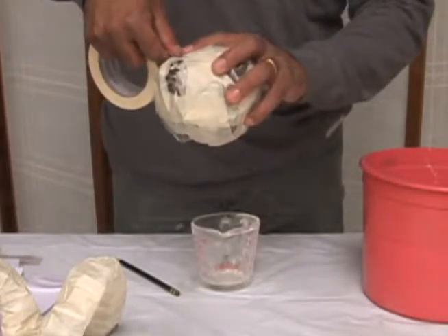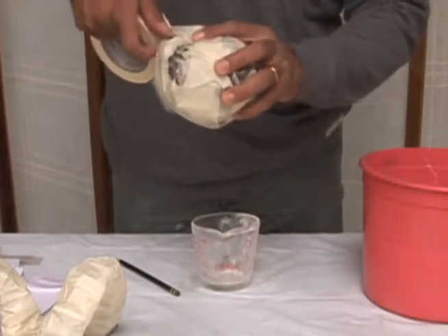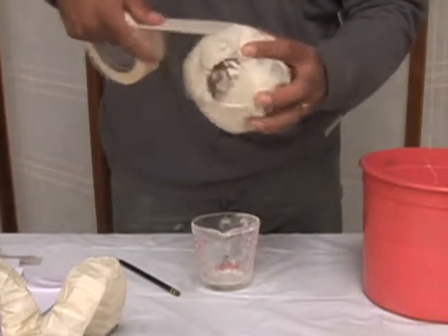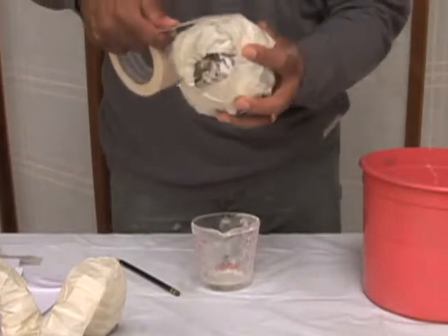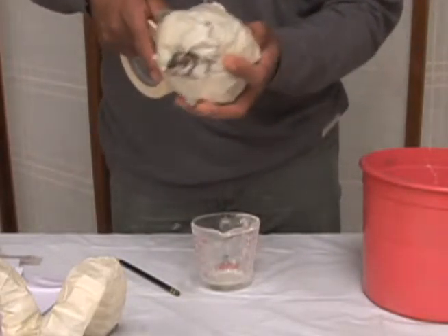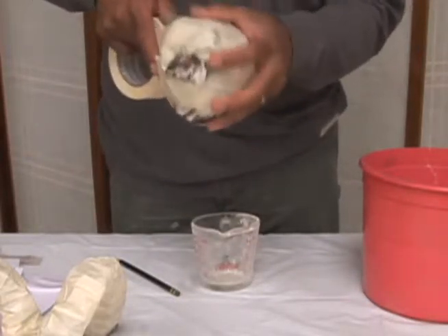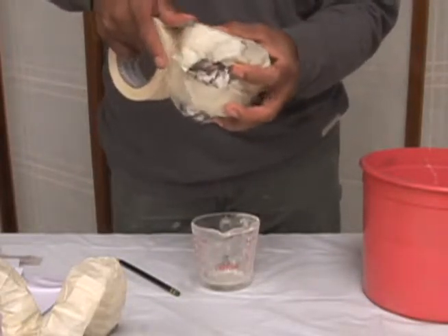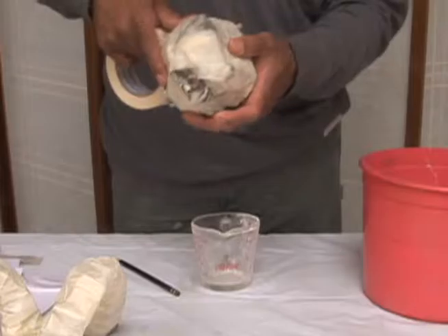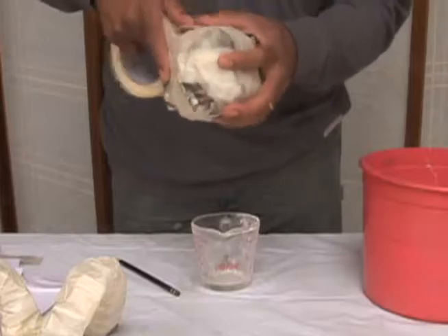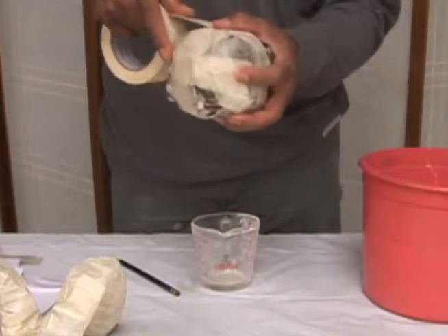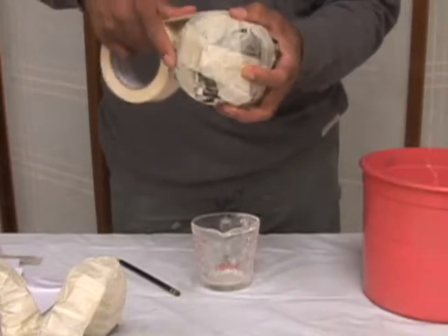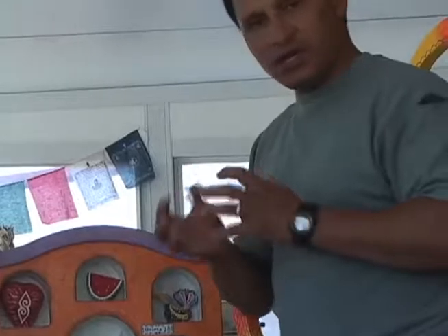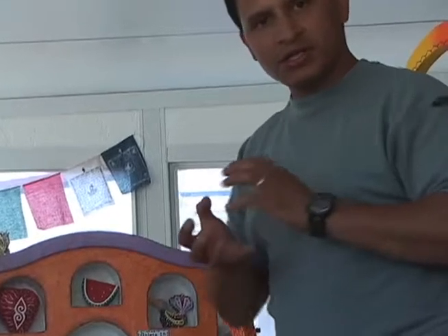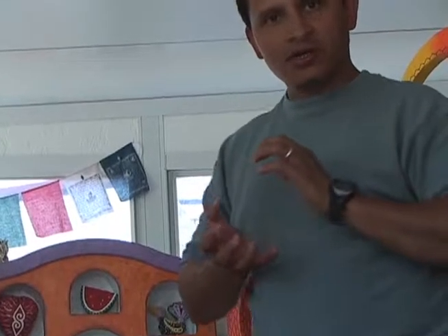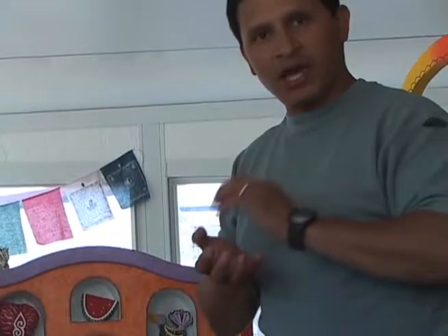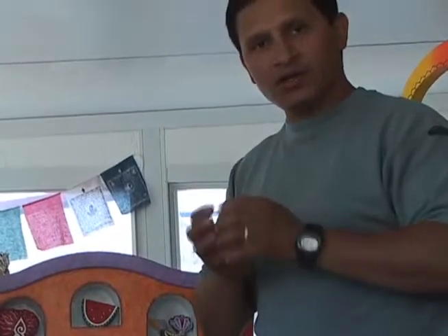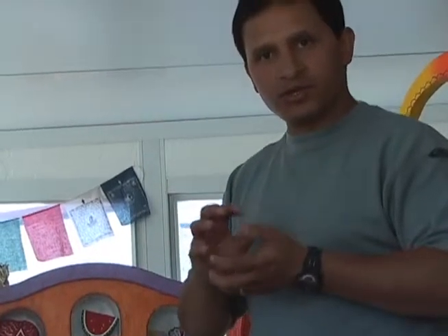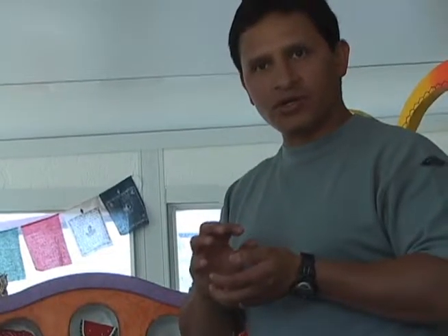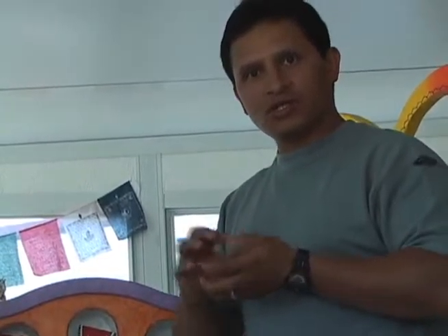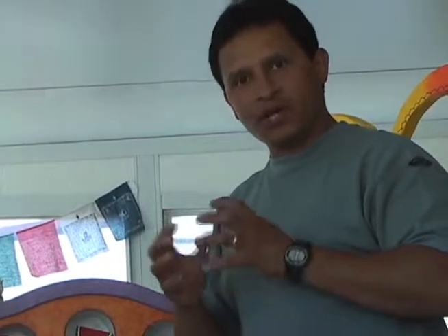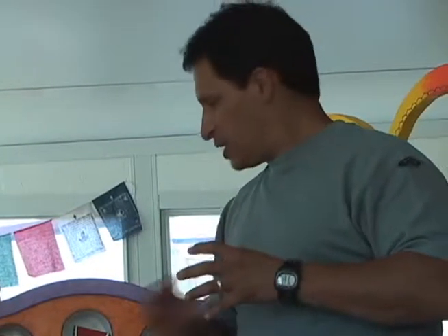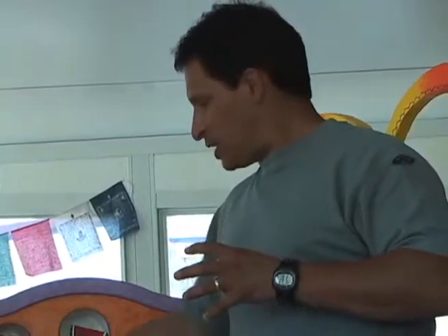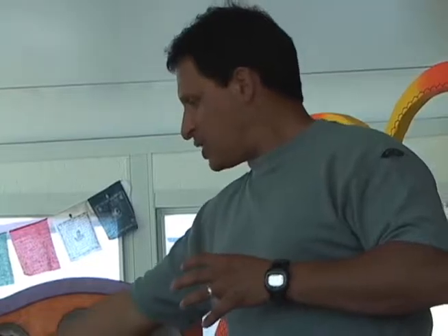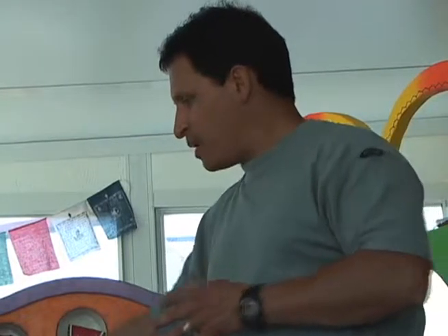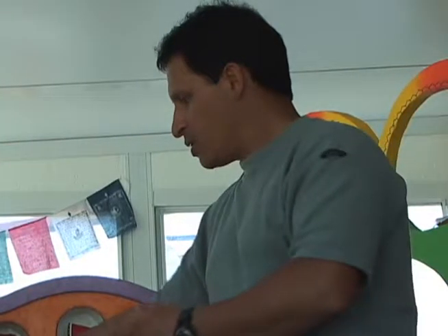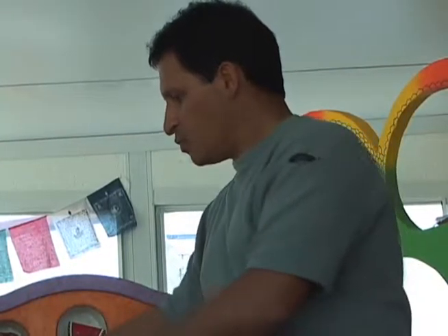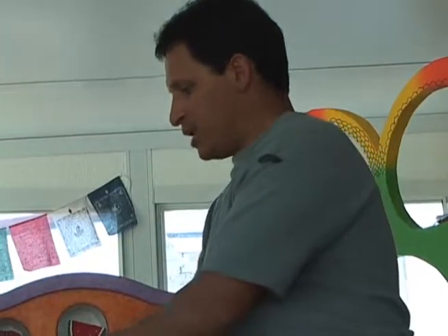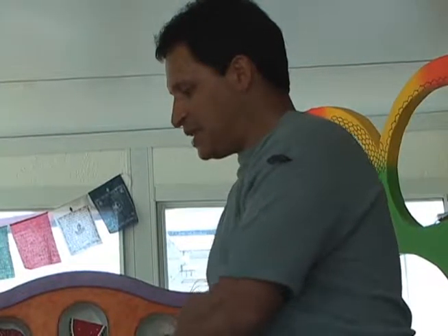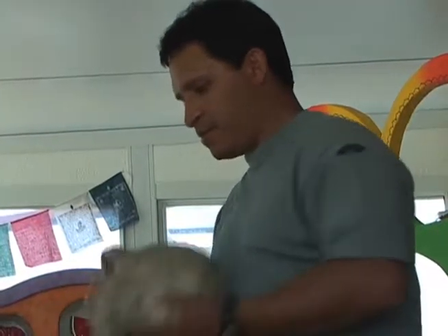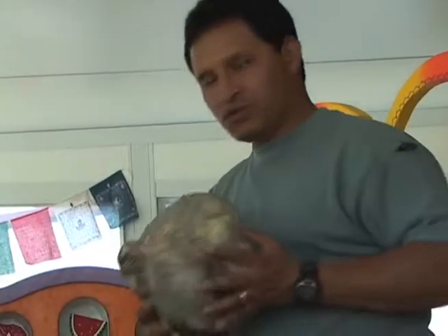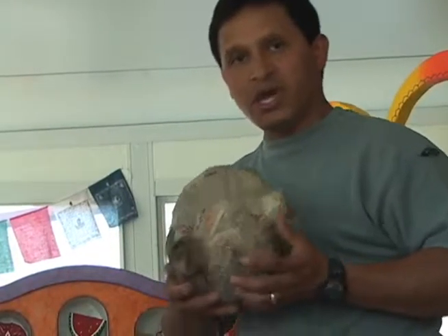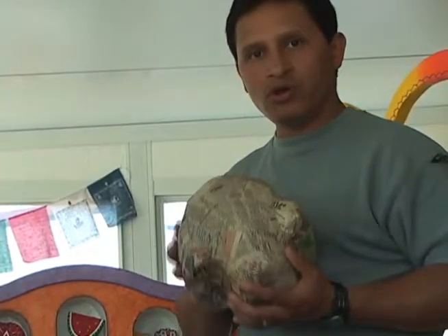We create geometrical shapes like spheres, triangles, or squares, and then we tape them with masking tape to create volumes.